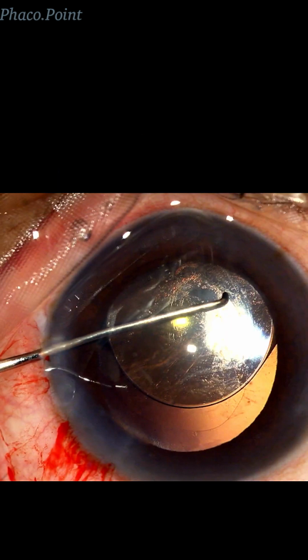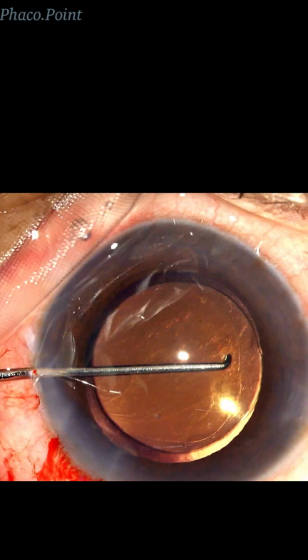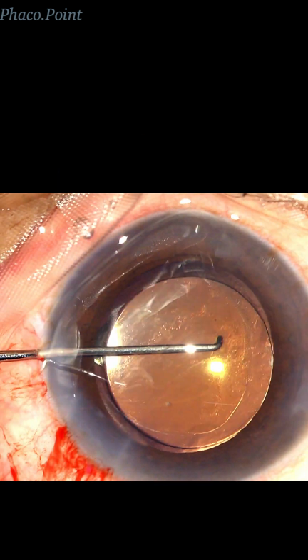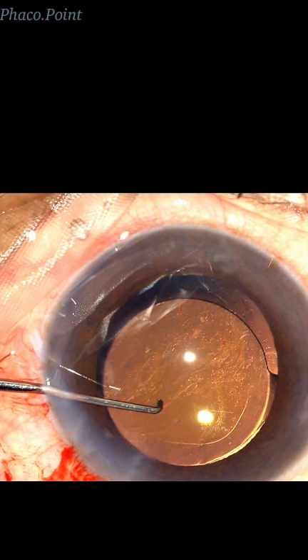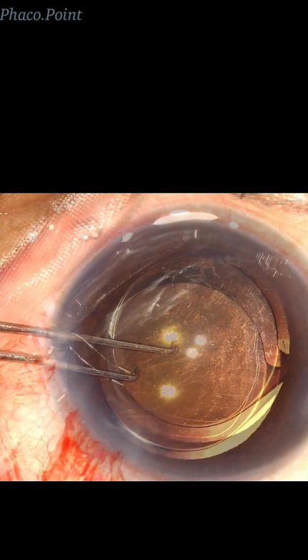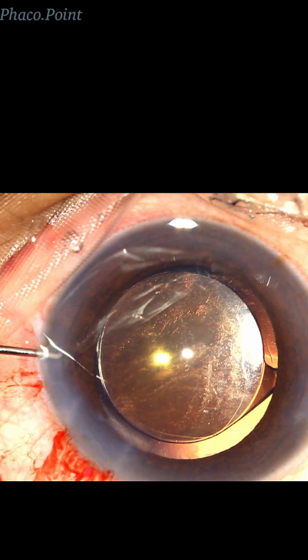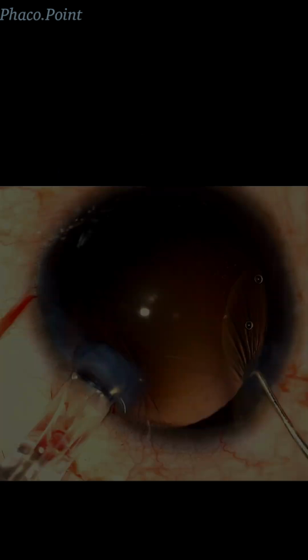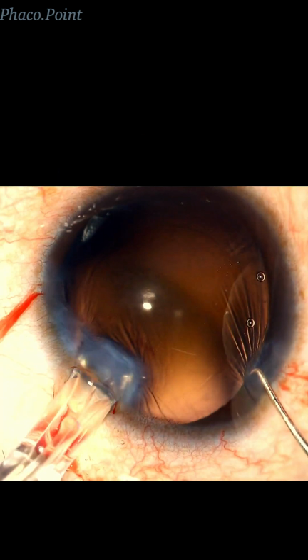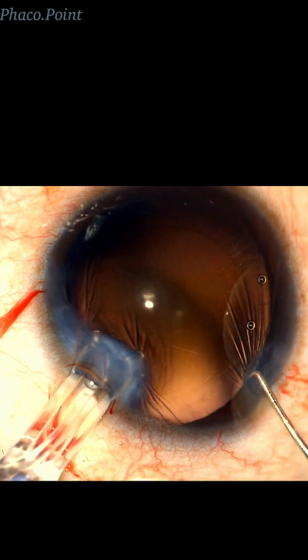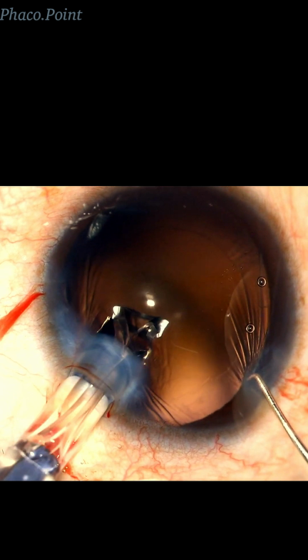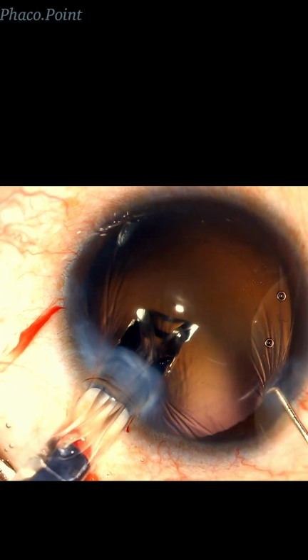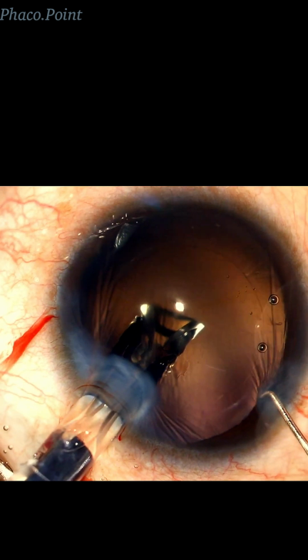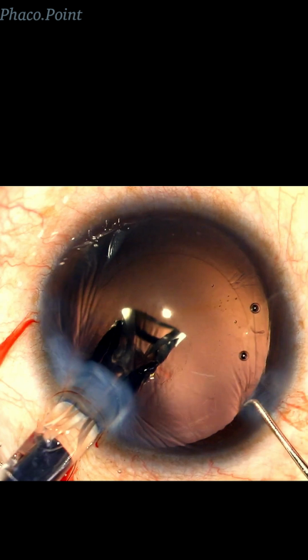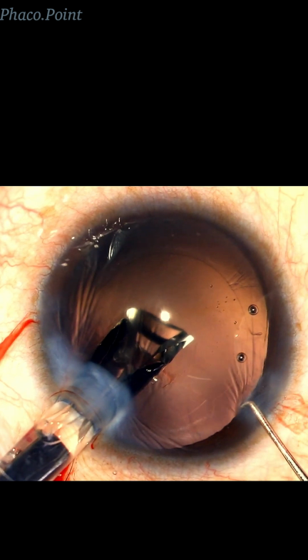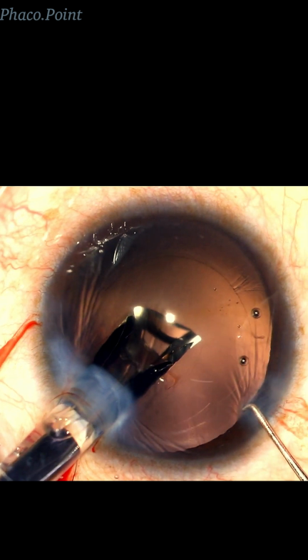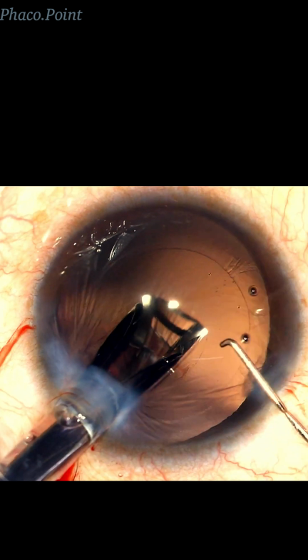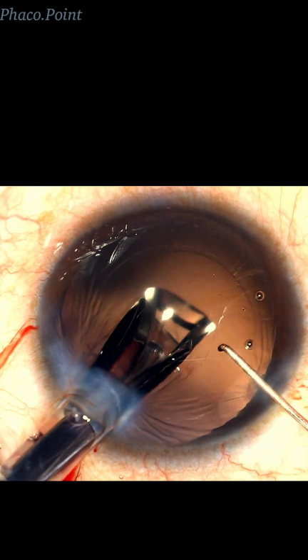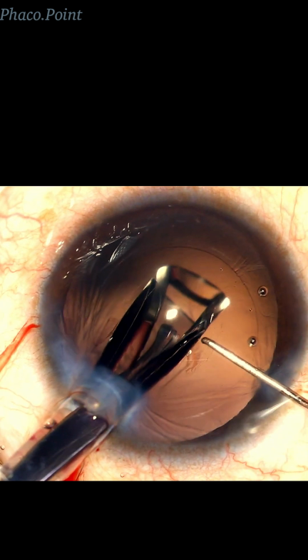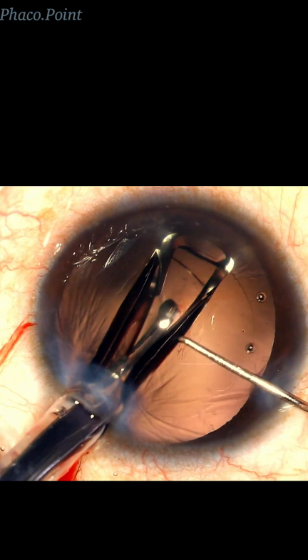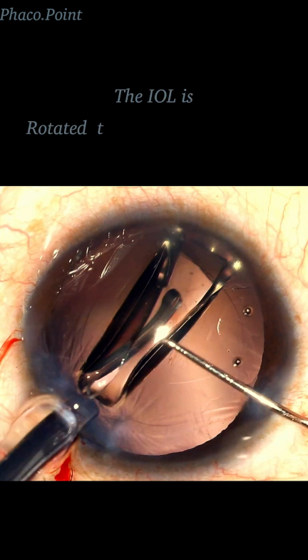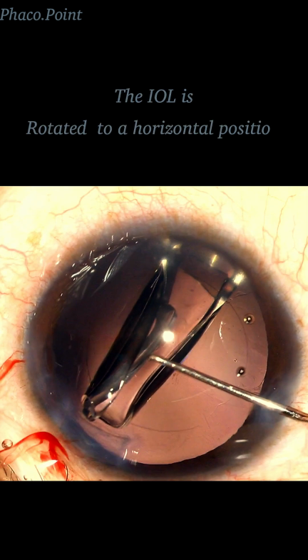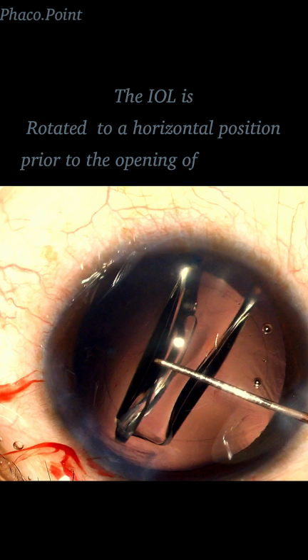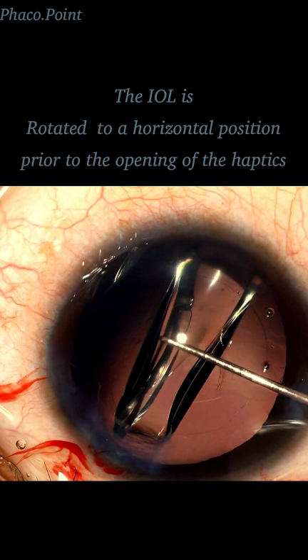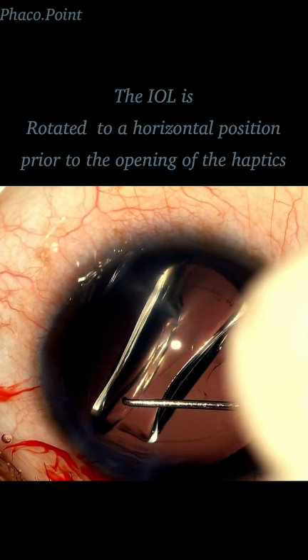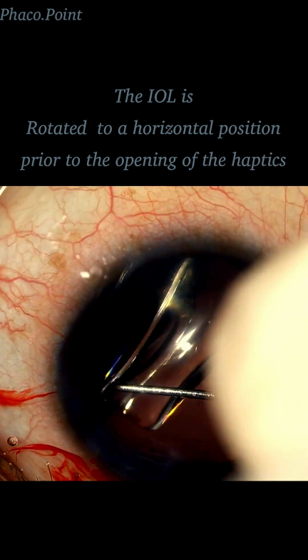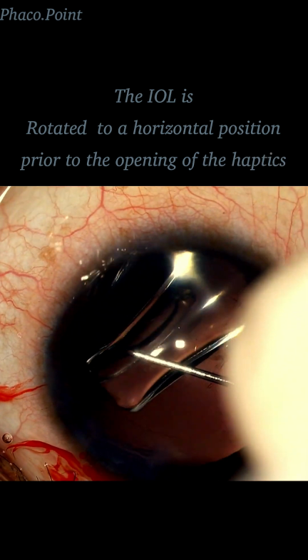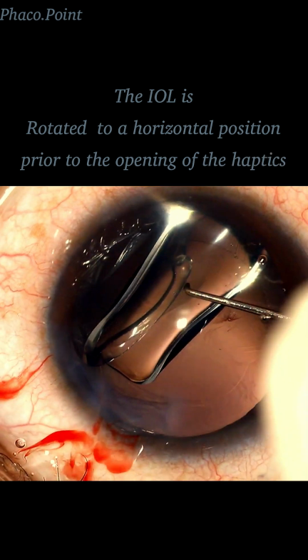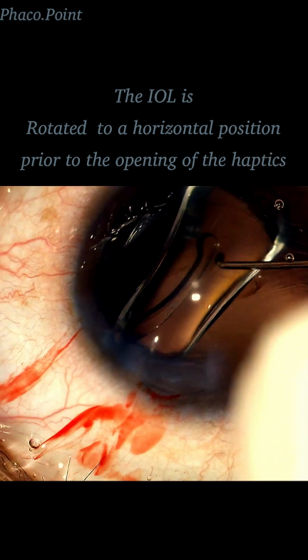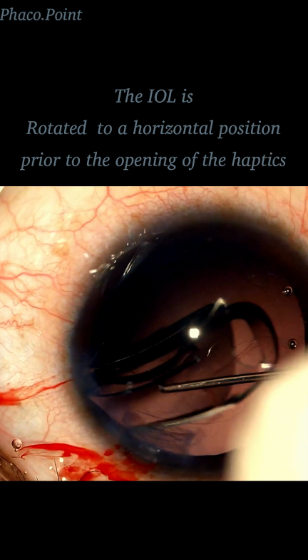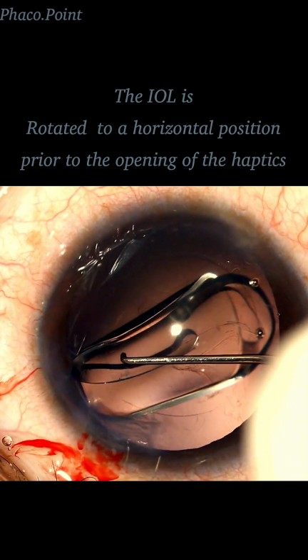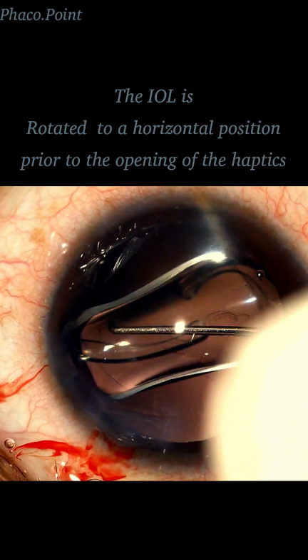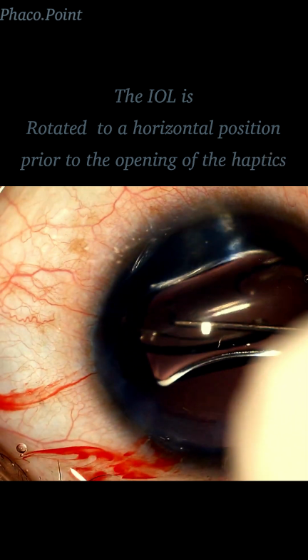There really is a much simpler technique. Whilst injecting the IOL, before the IOL actually opens, just rotate the IOL to achieve the horizontal orientation of the haptic.